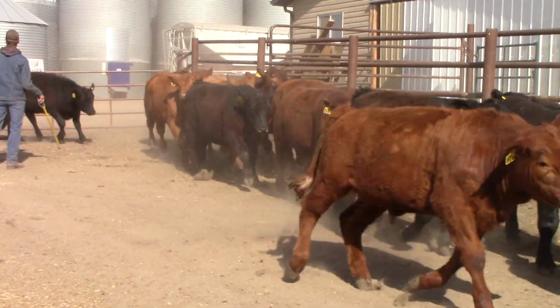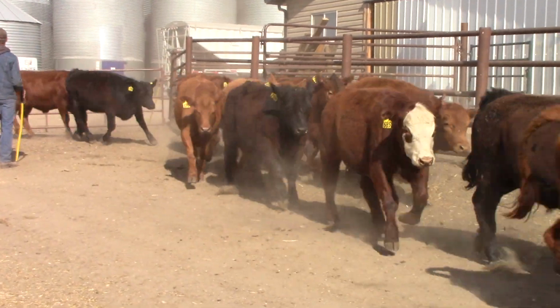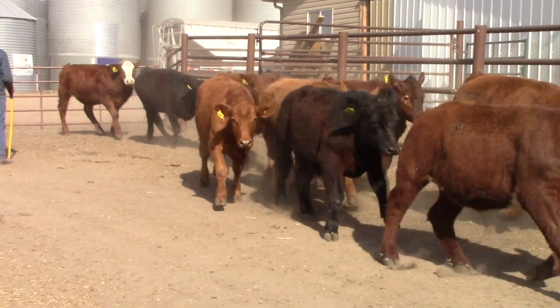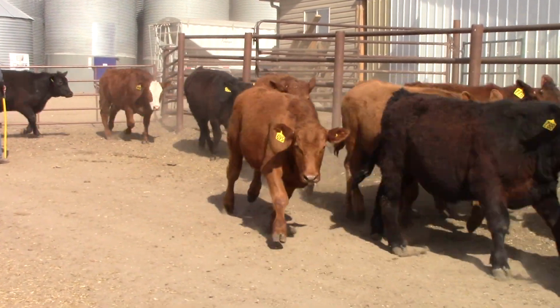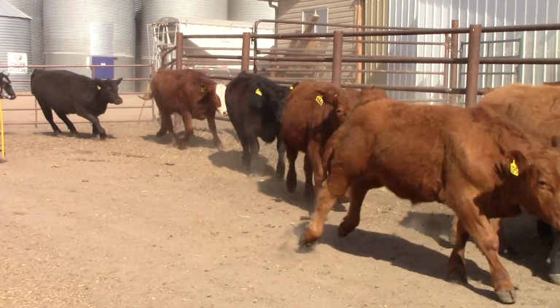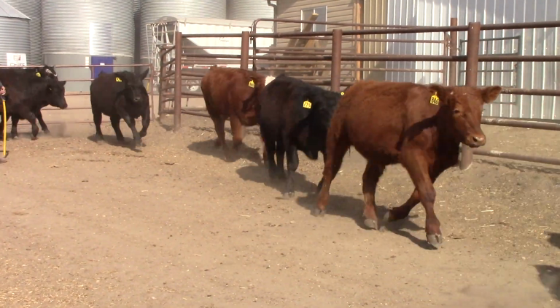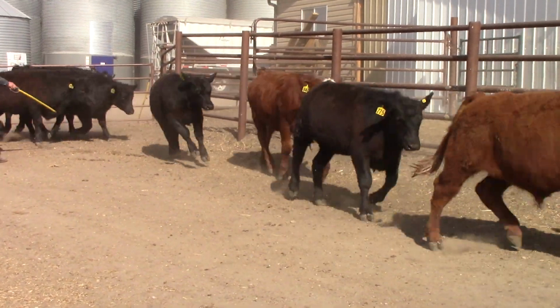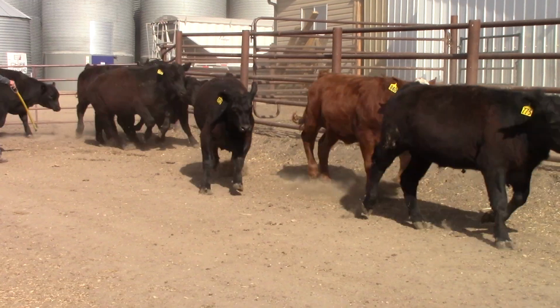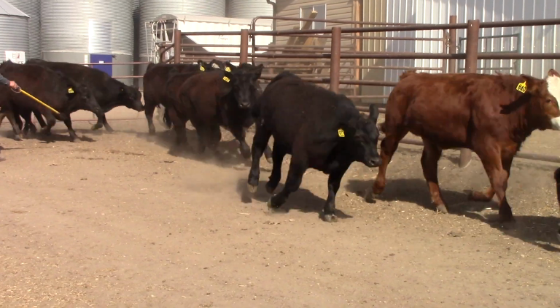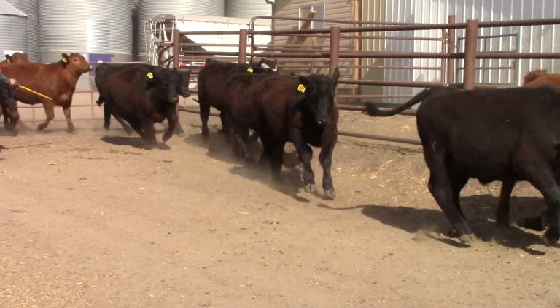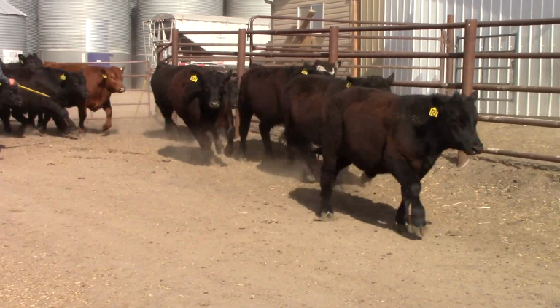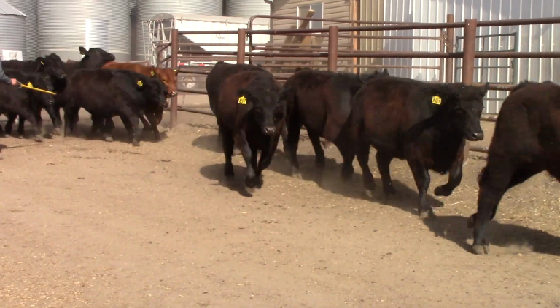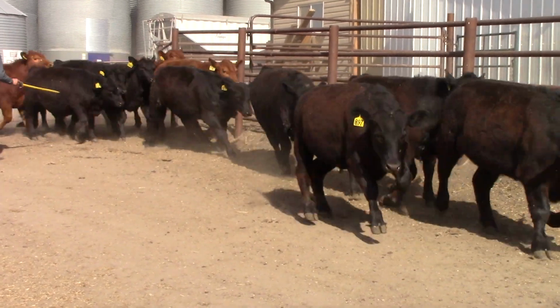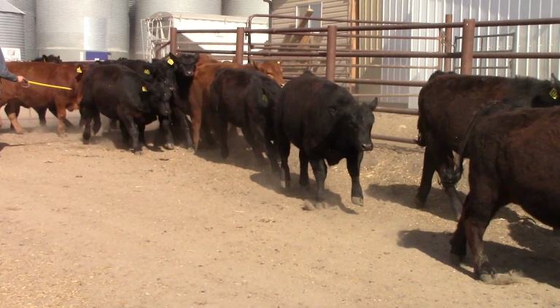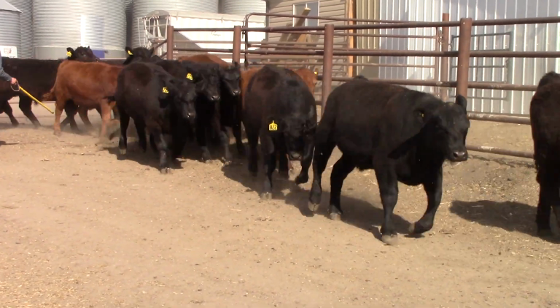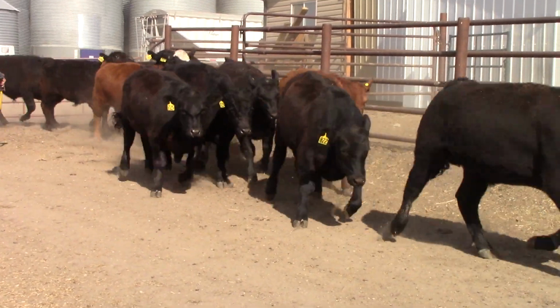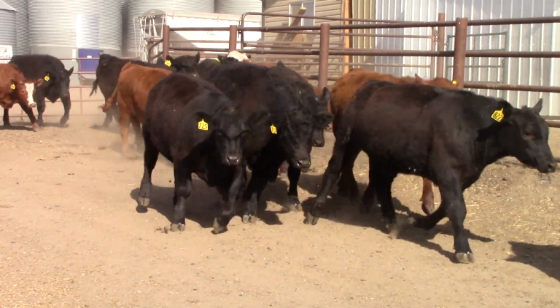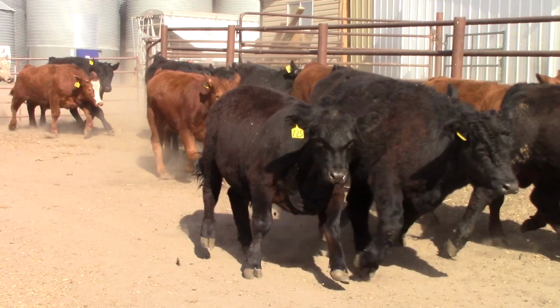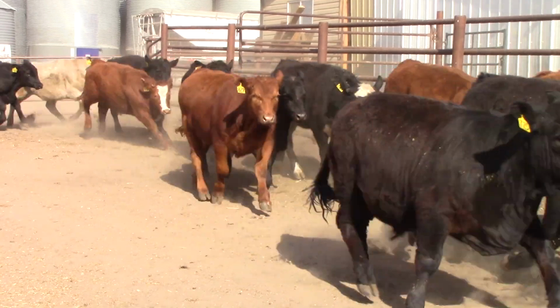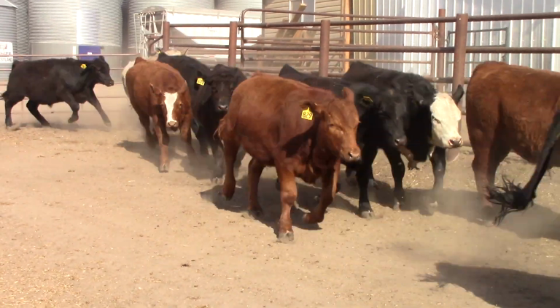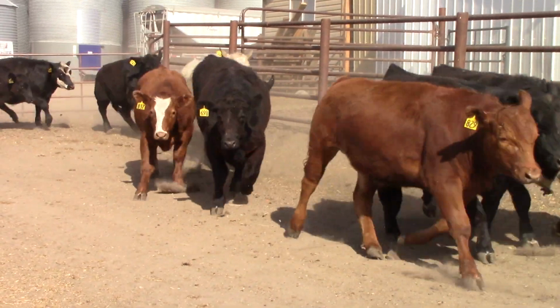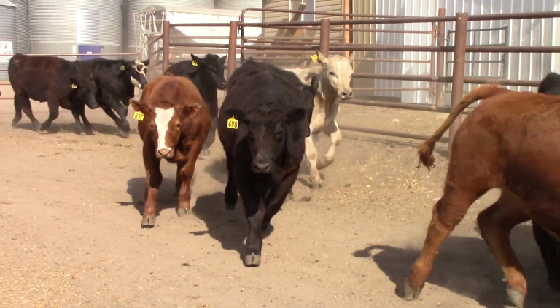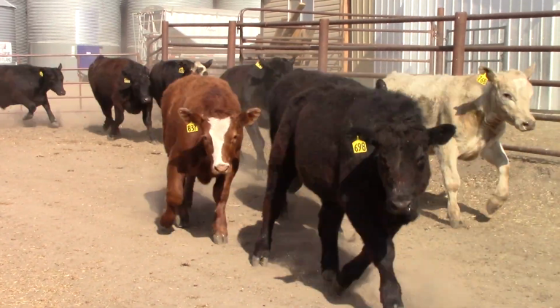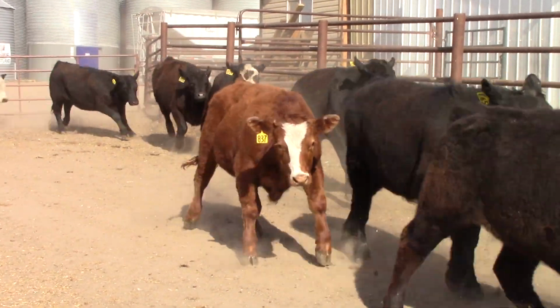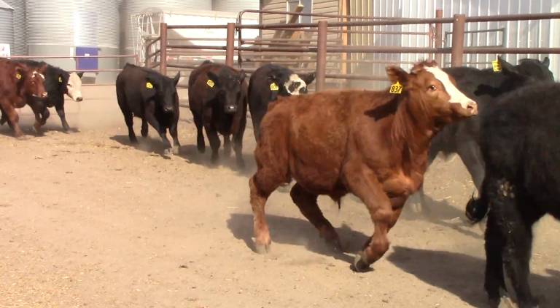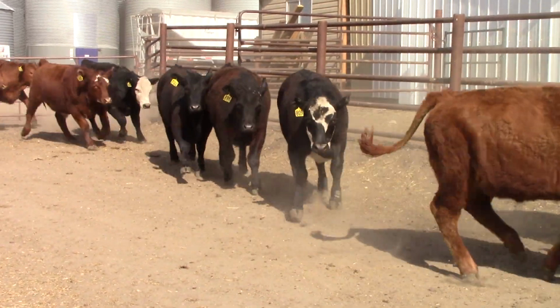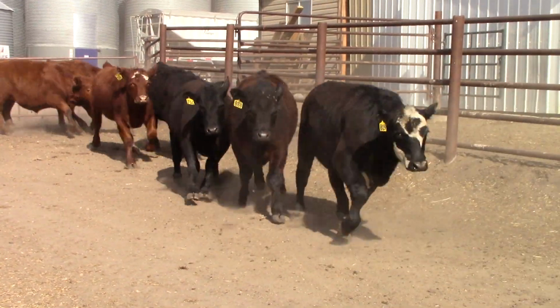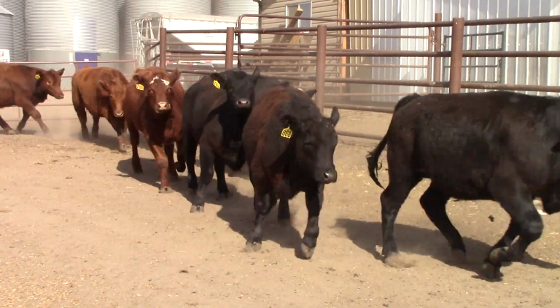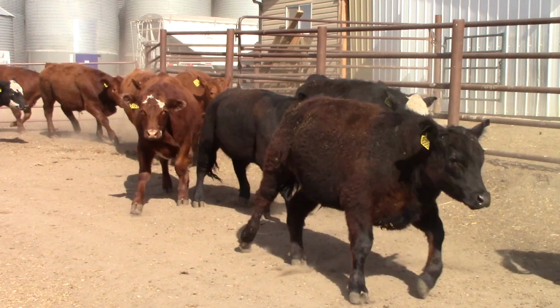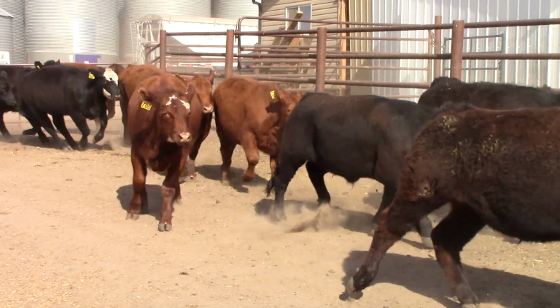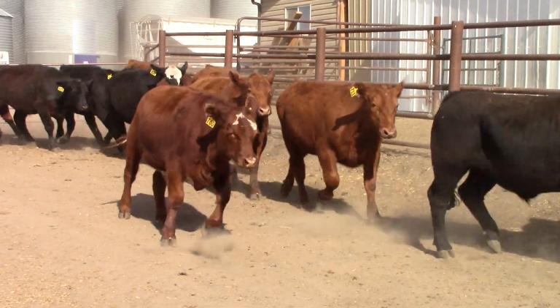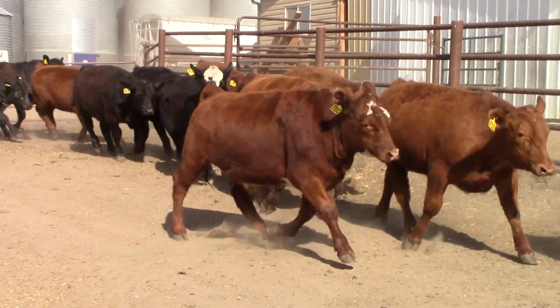These steers are limit fed on a 25% ration. They're big steers — we sorted them up. No implants in the cattle, guys, there's no implants in them. So we'll do the same as always: we'll weigh the cattle up and tell you what they weigh. Have them brand inspected so you can just move them right on out.